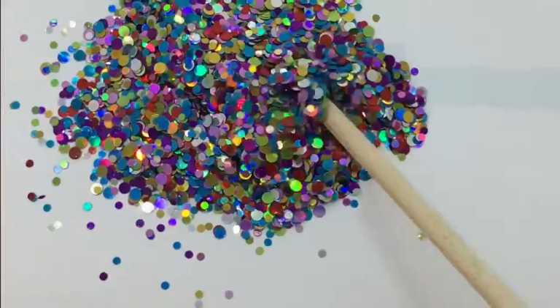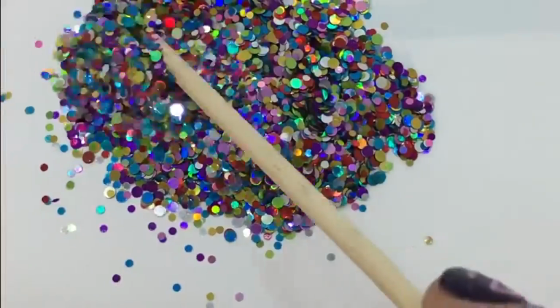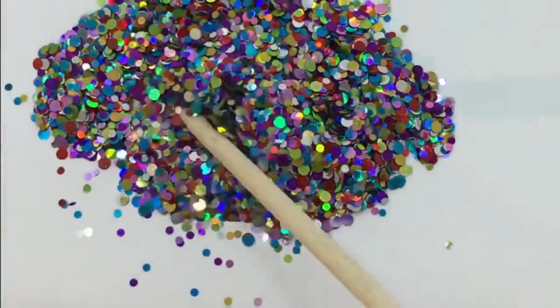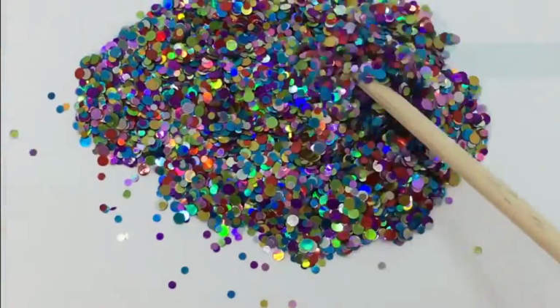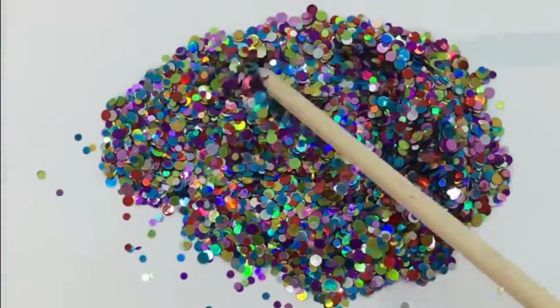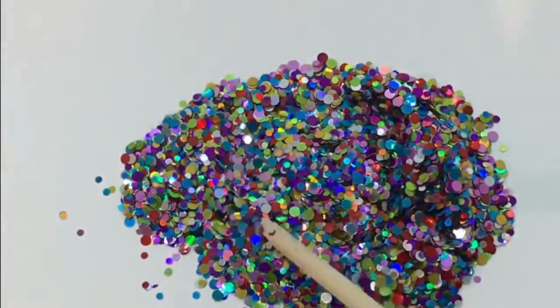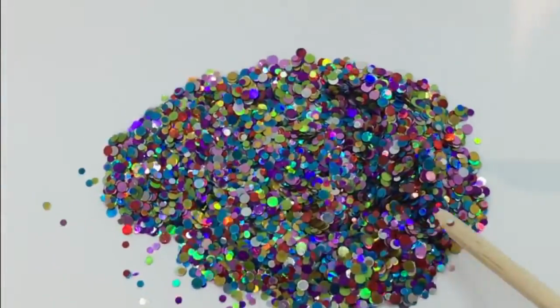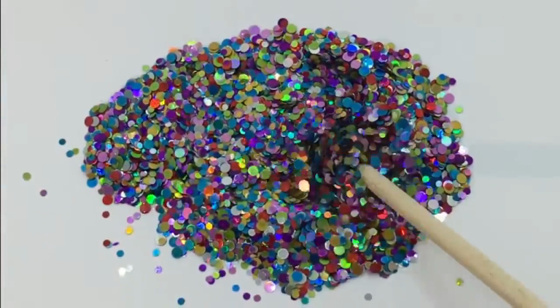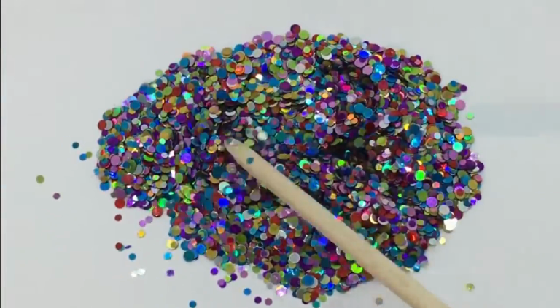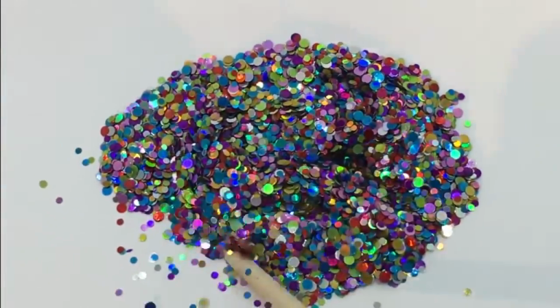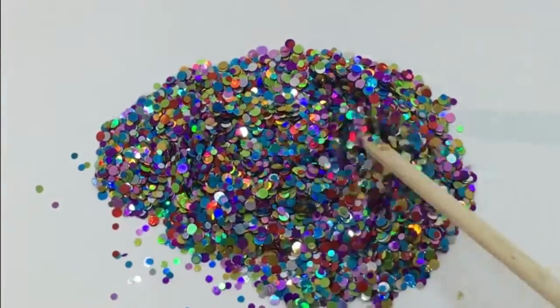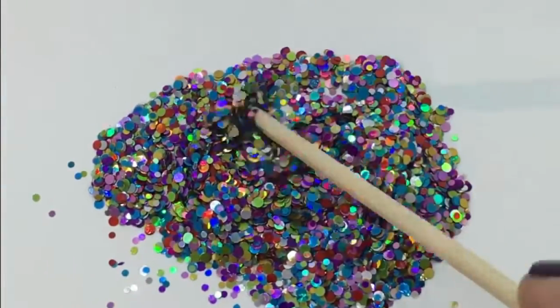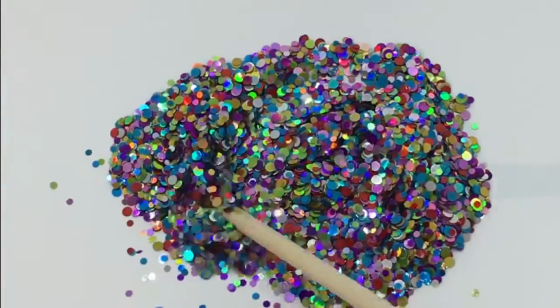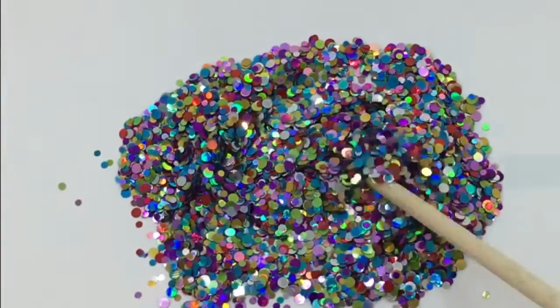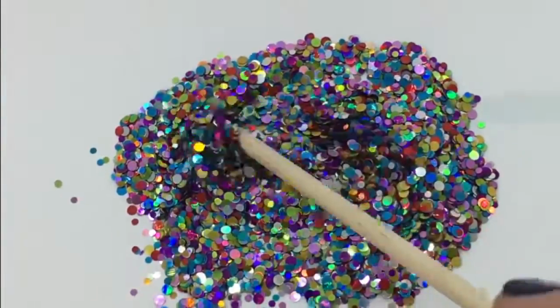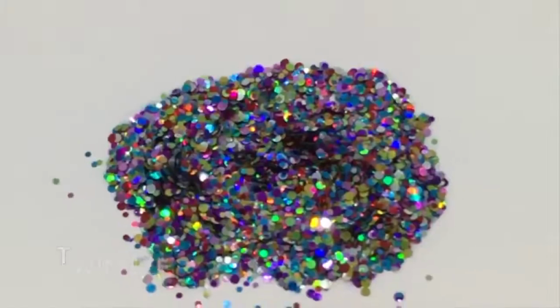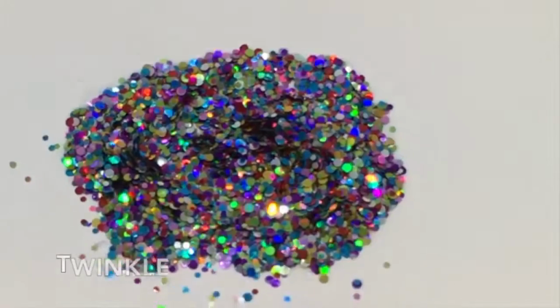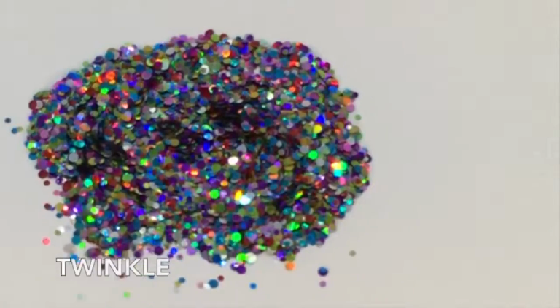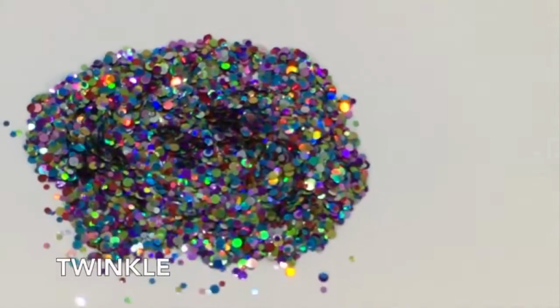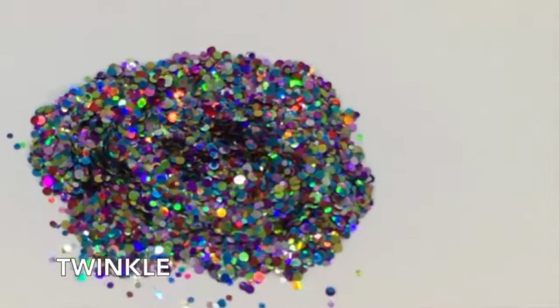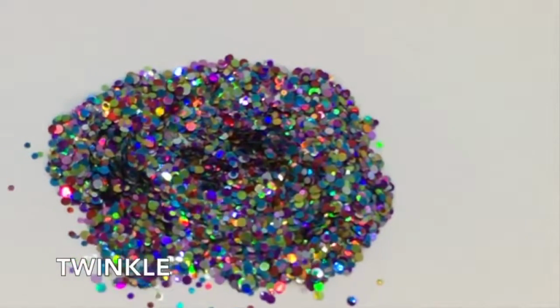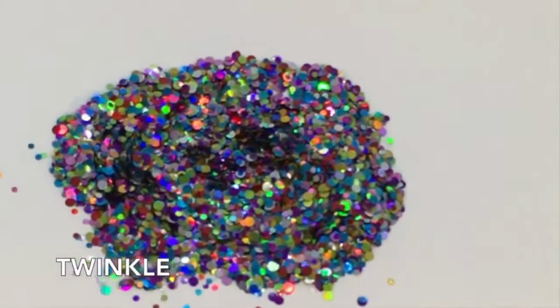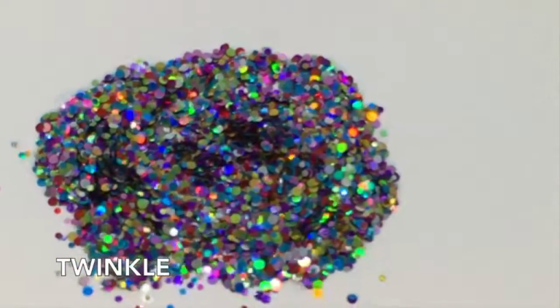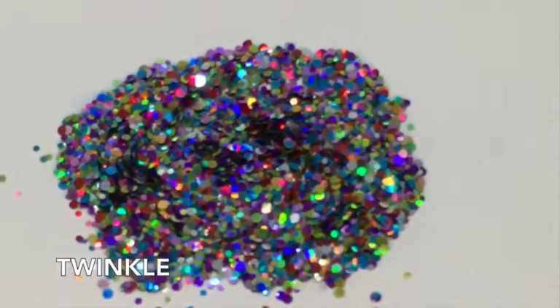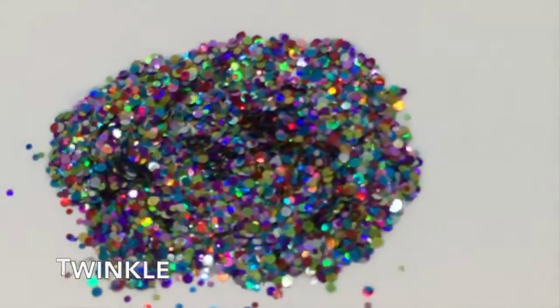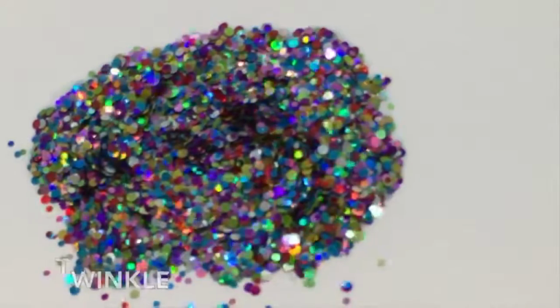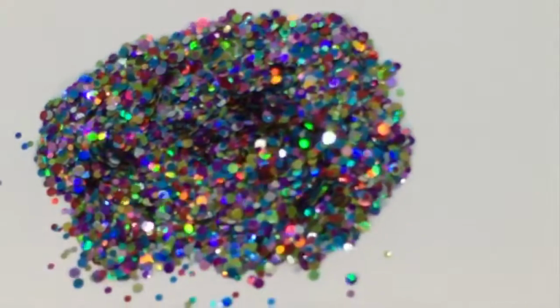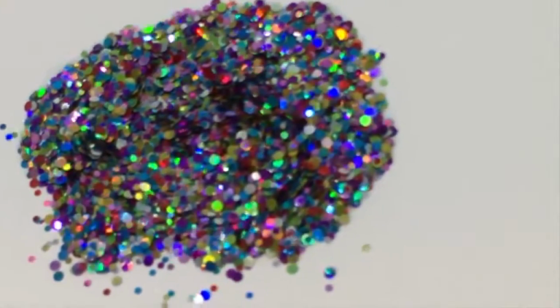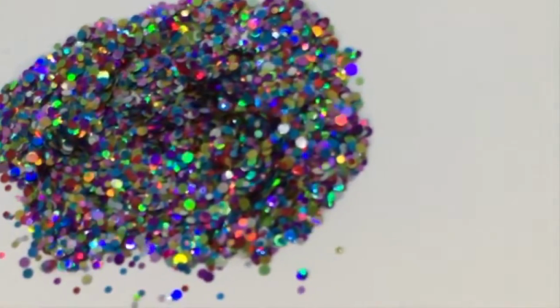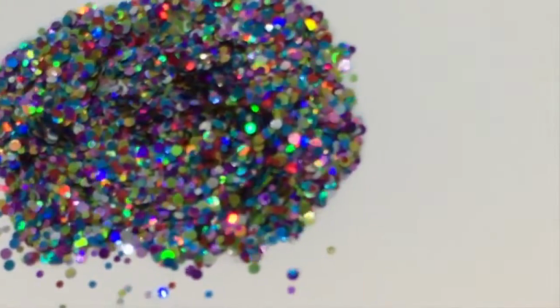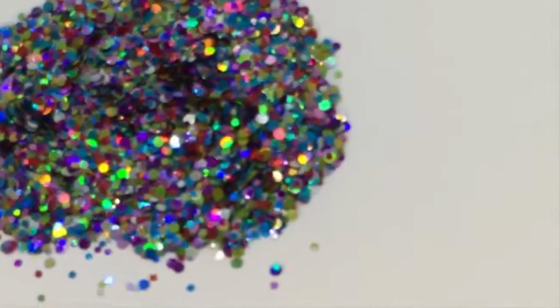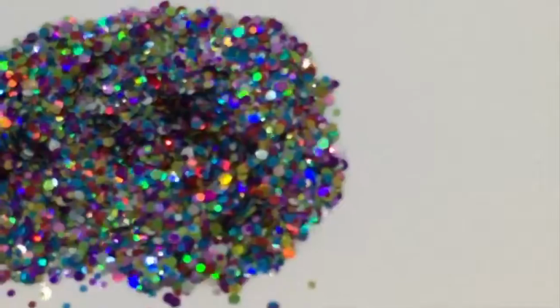Next is Twinkle. Twinkle is a blend of perfect circles, they're all holographic. It reminds me of when you squint your eyes and look at a Christmas tree all lit up.